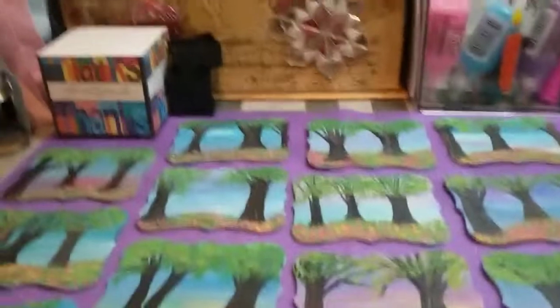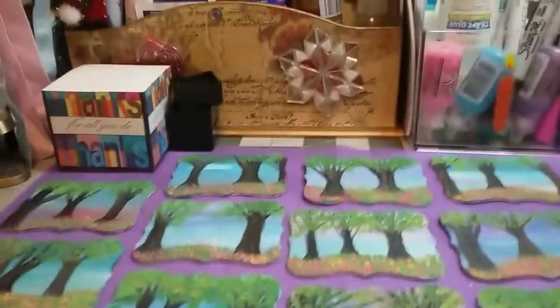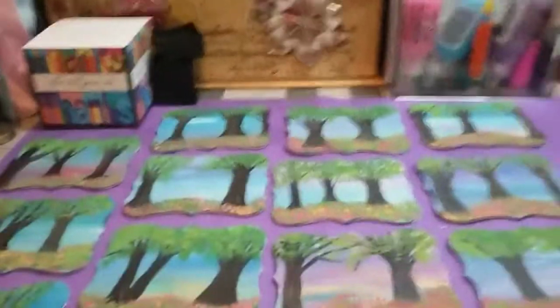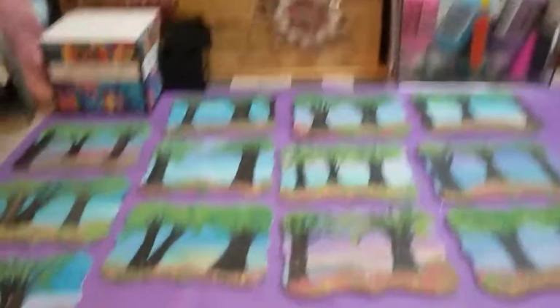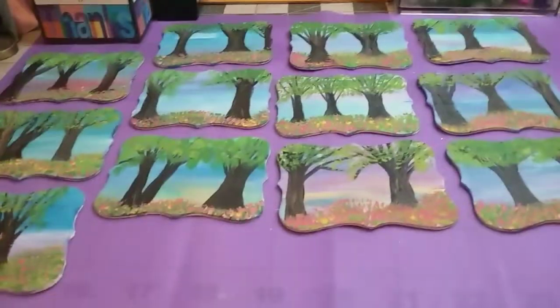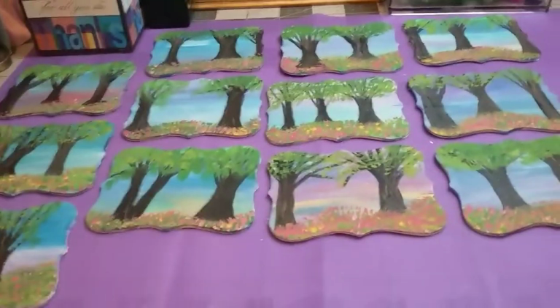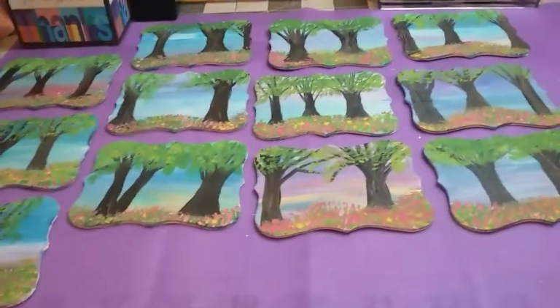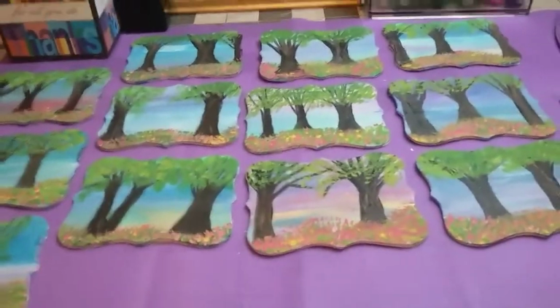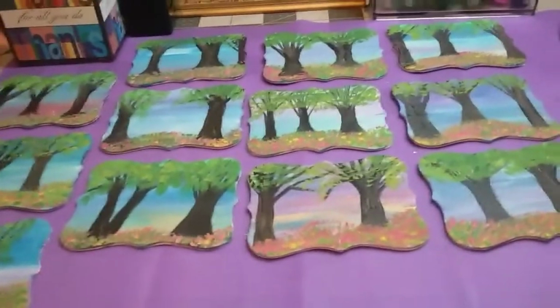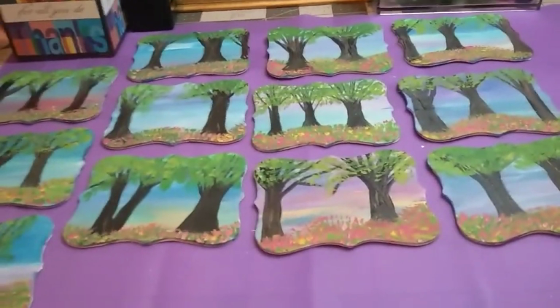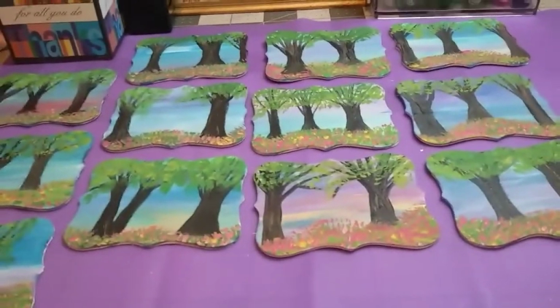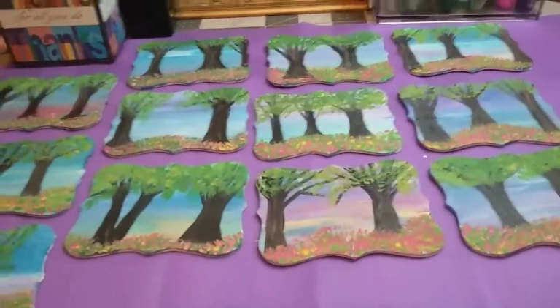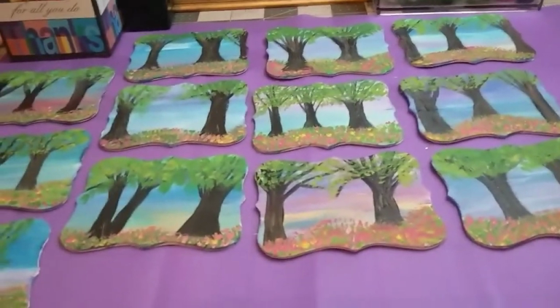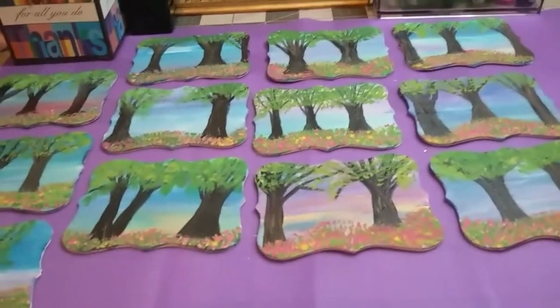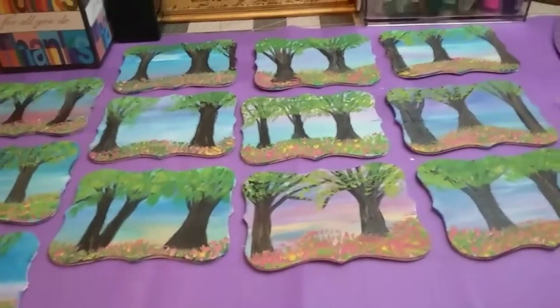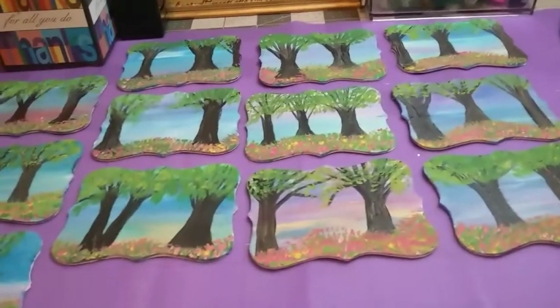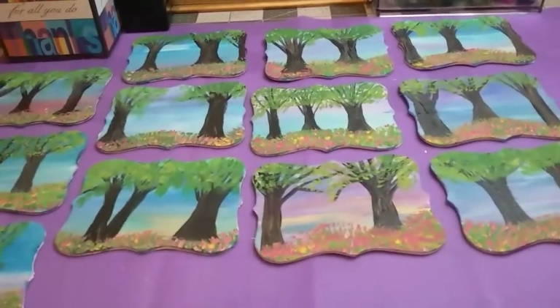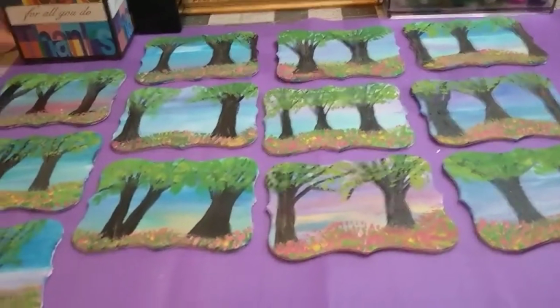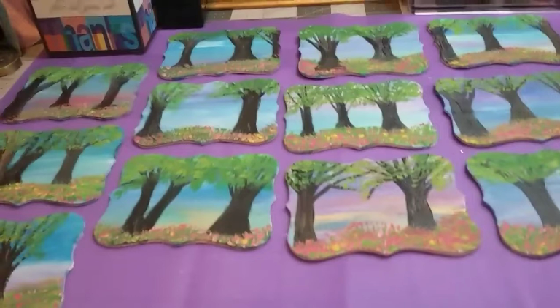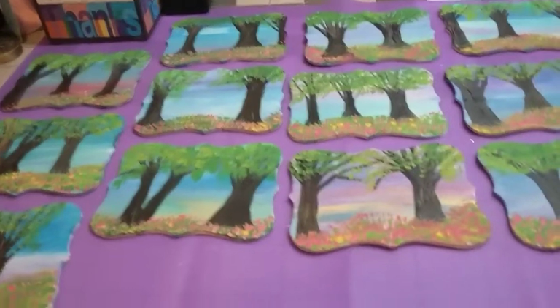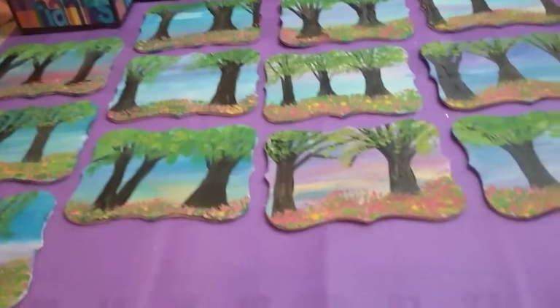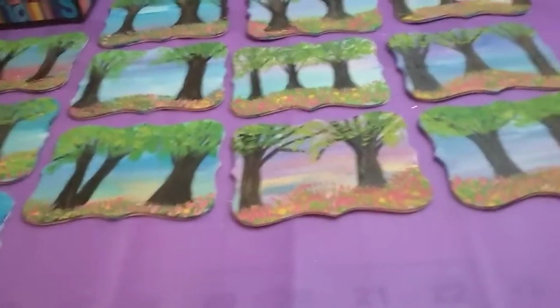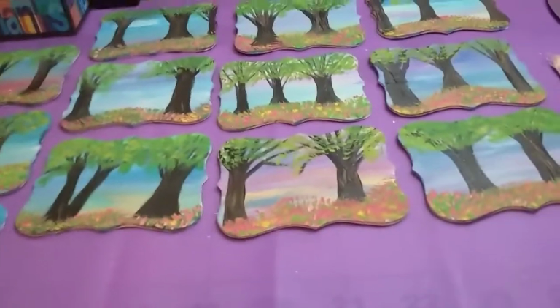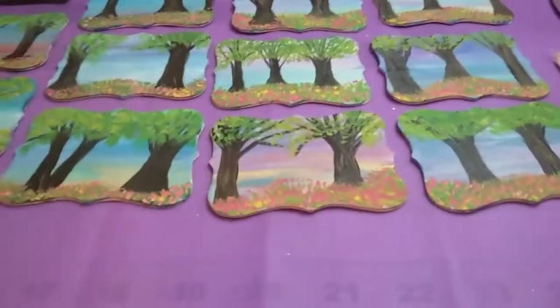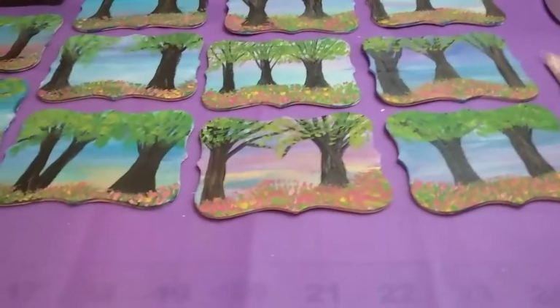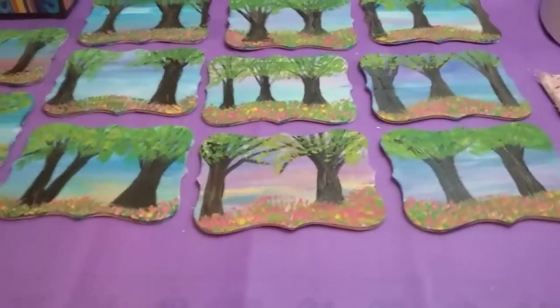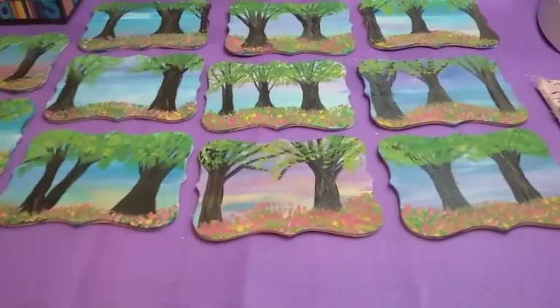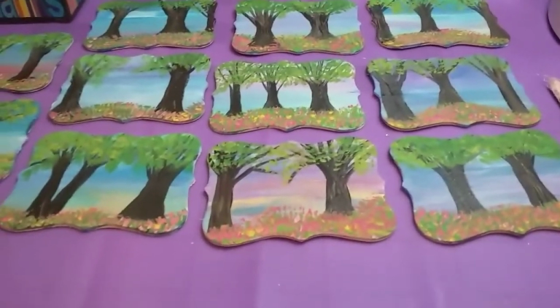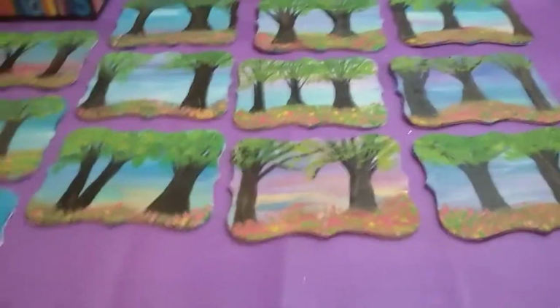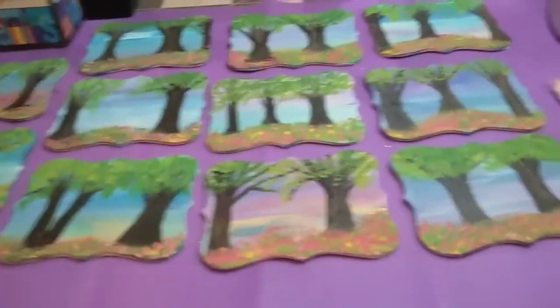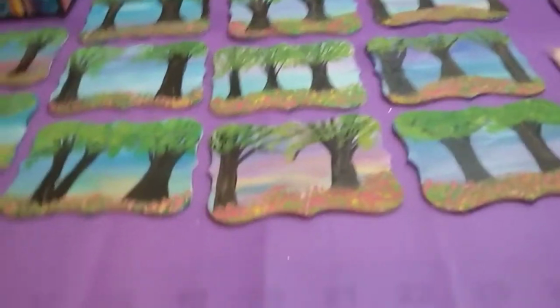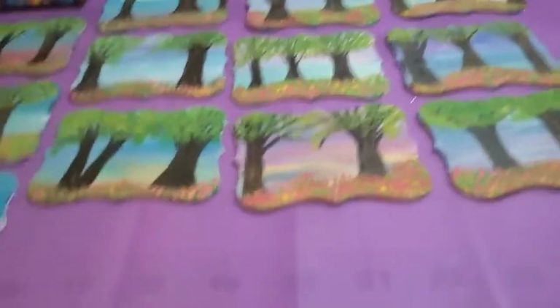Hi, girls. I have not got out of my house coat today. I told y'all this morning that when I got through, I was going to craft a little bit more, and y'all have.